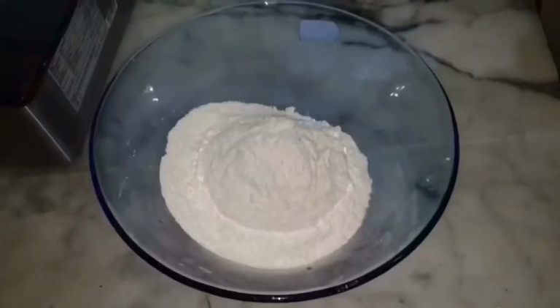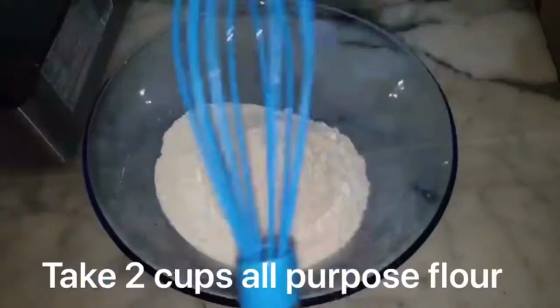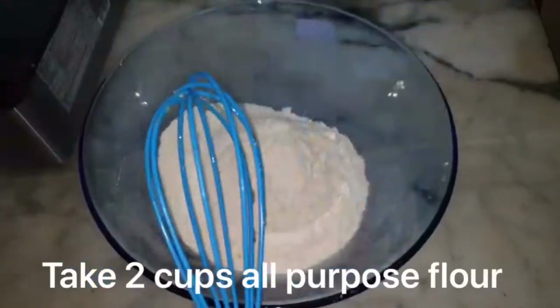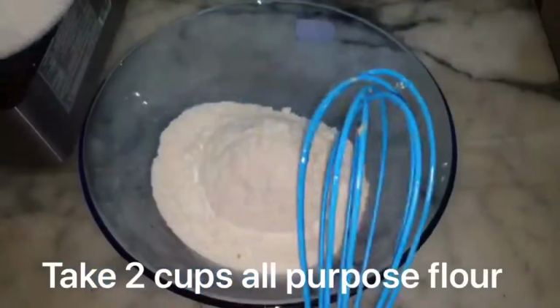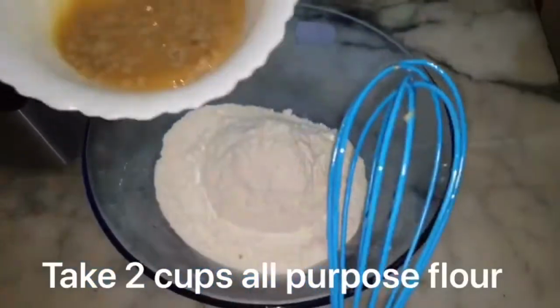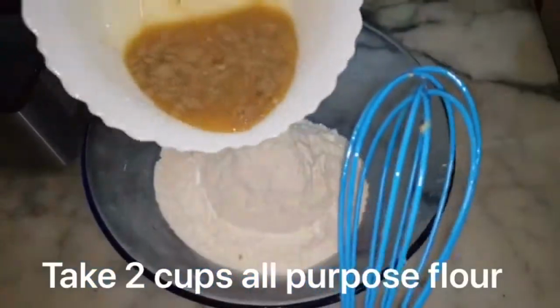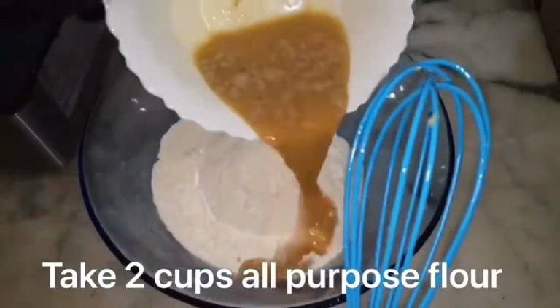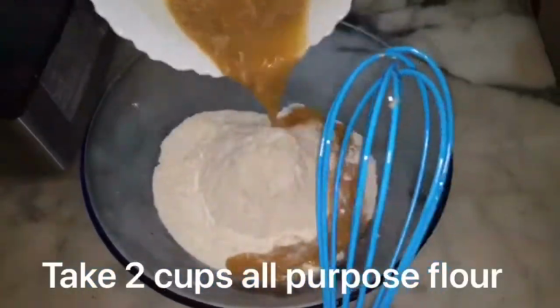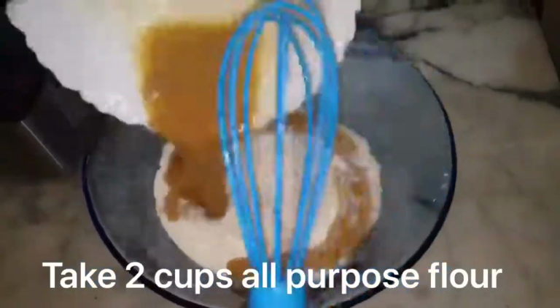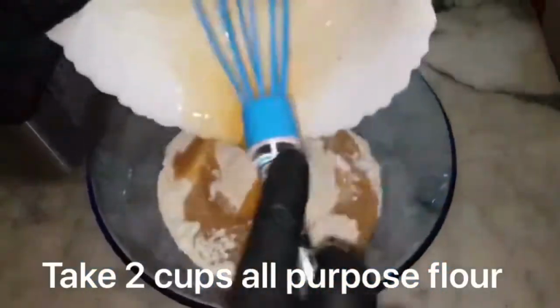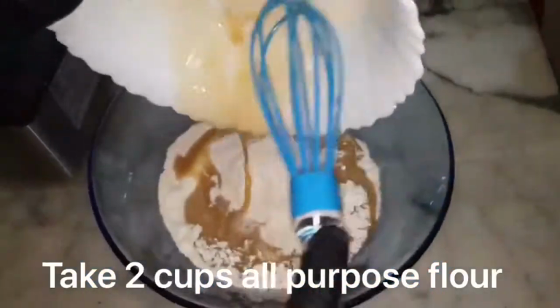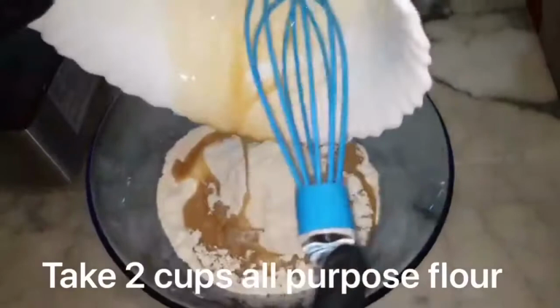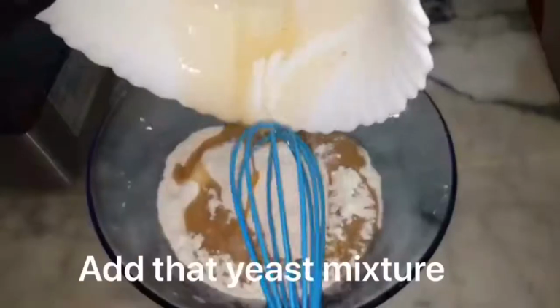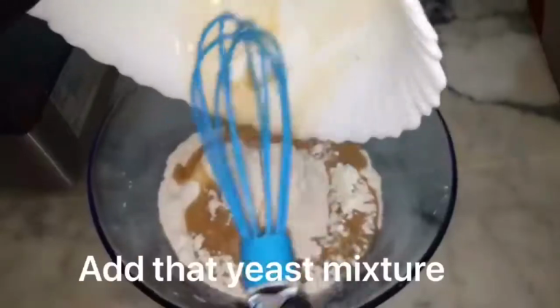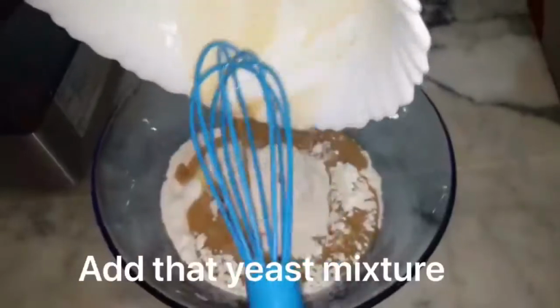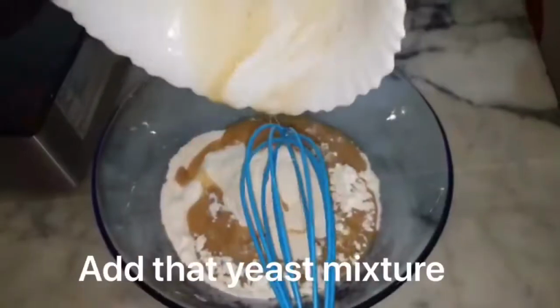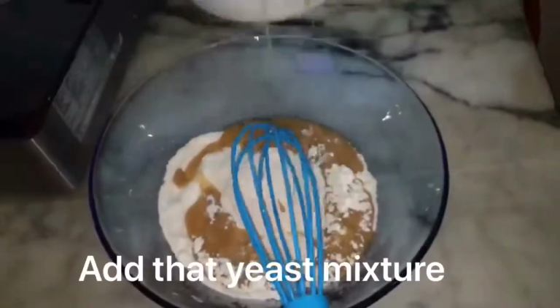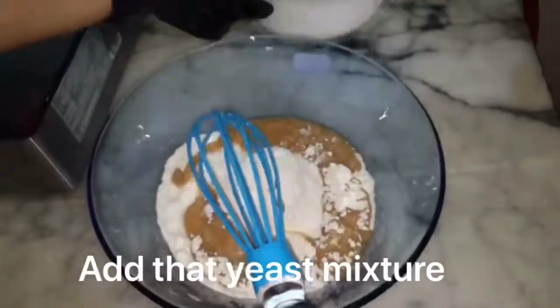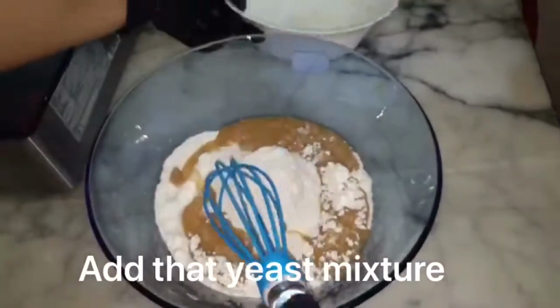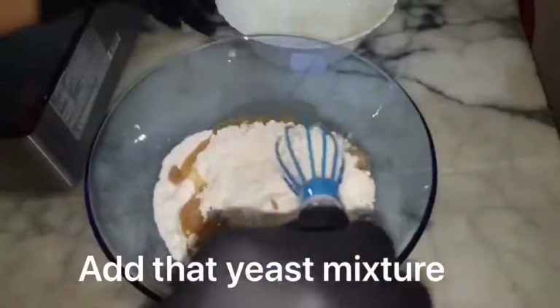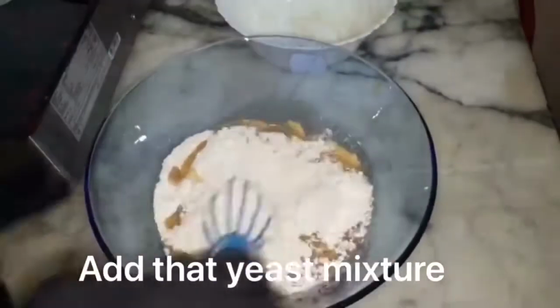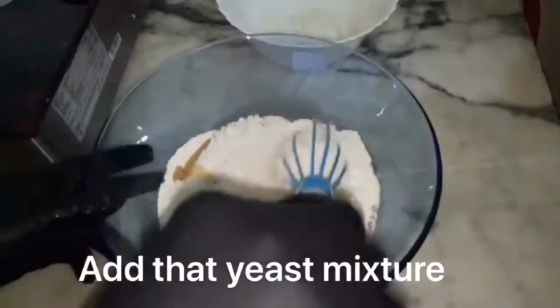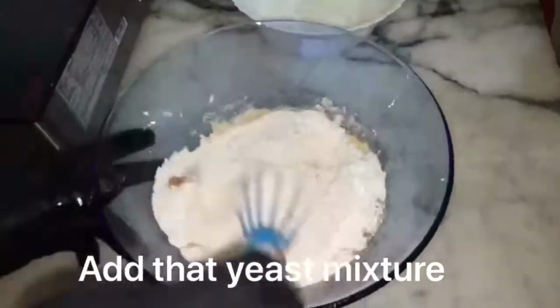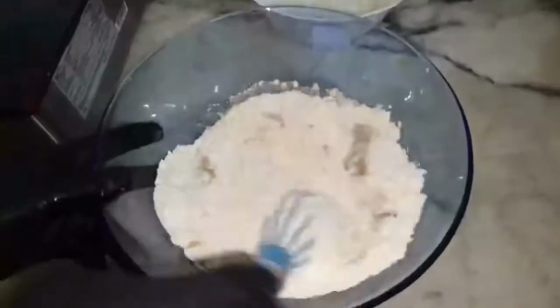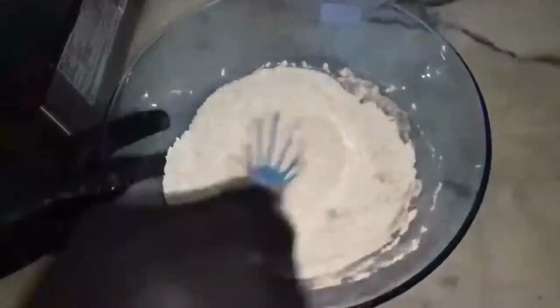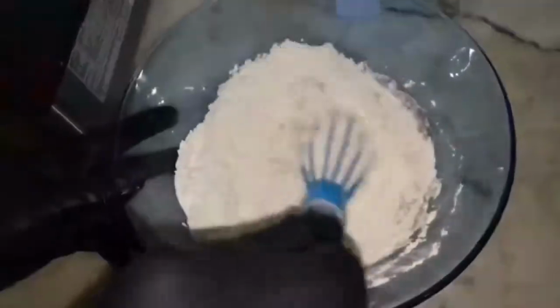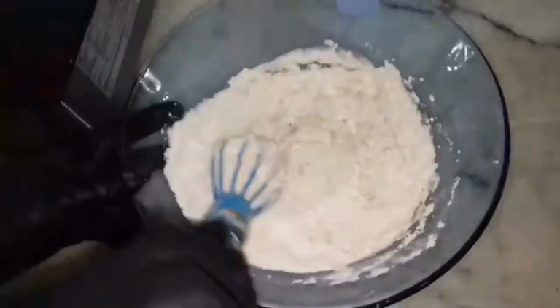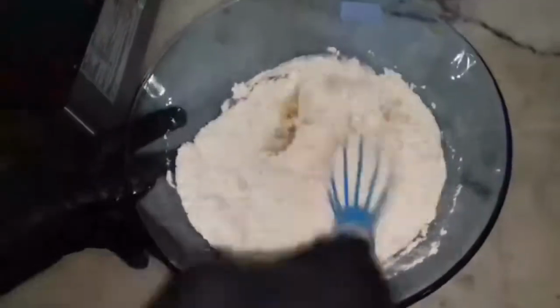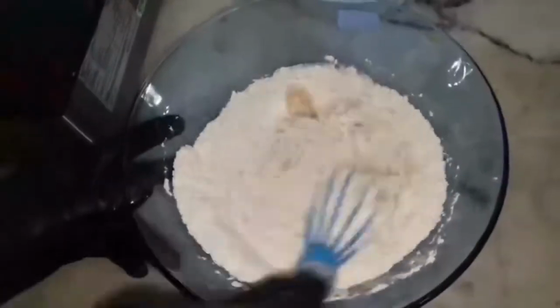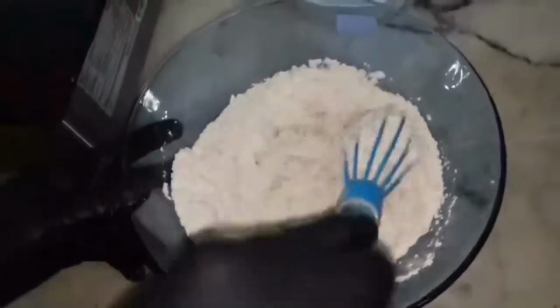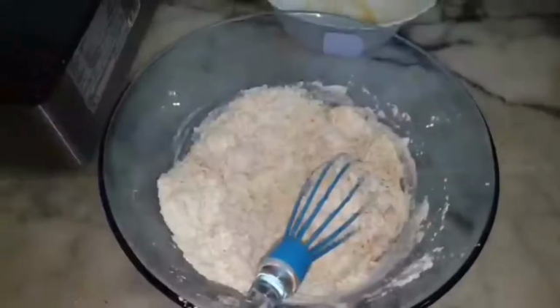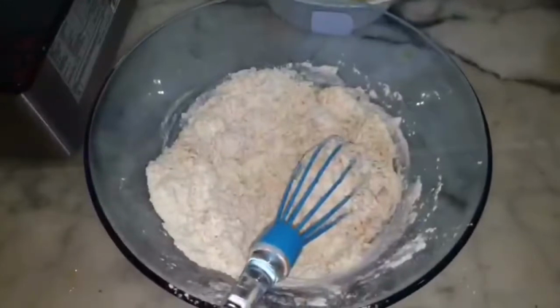Now we will prepare the dough. I have put 2 cups of flour. Add the yeast mixture and mix it properly.